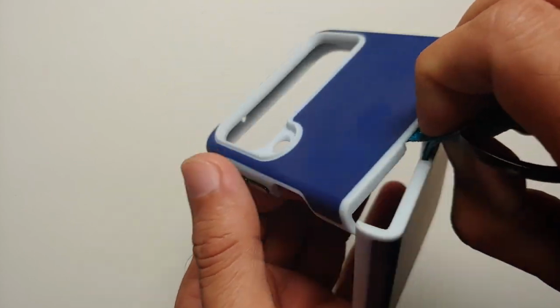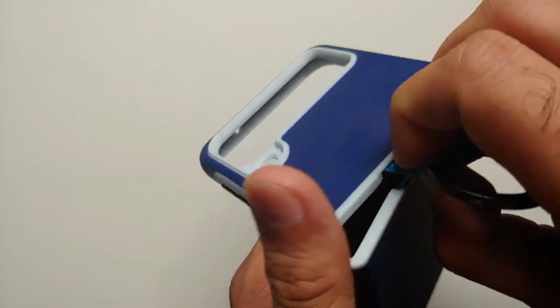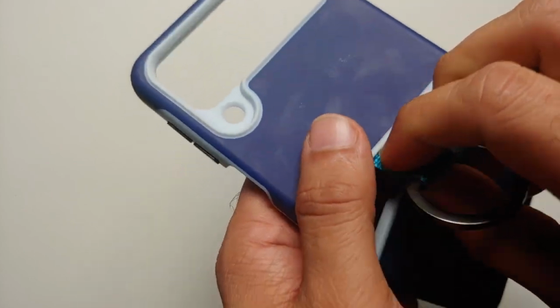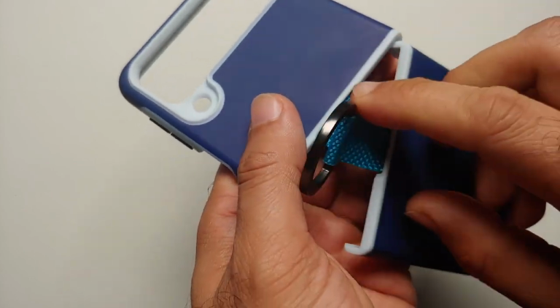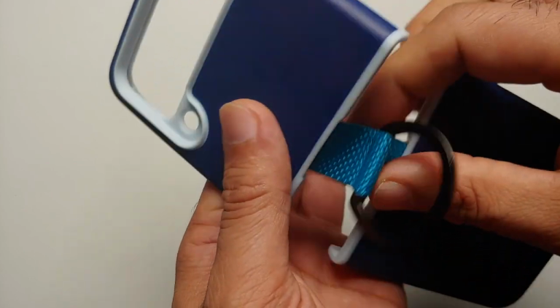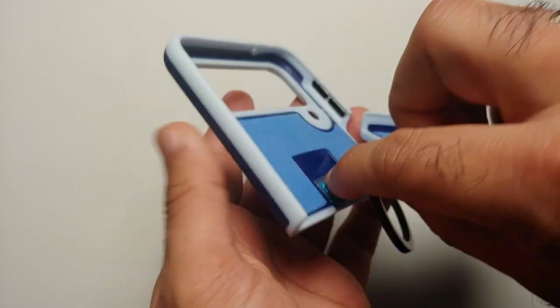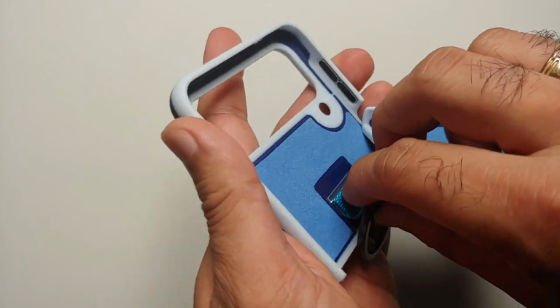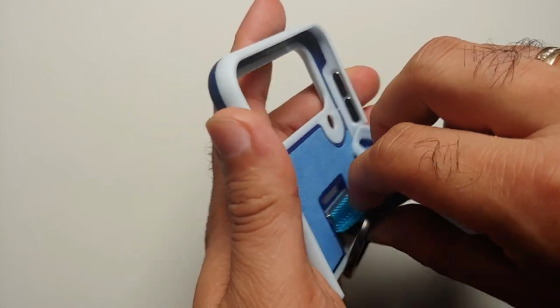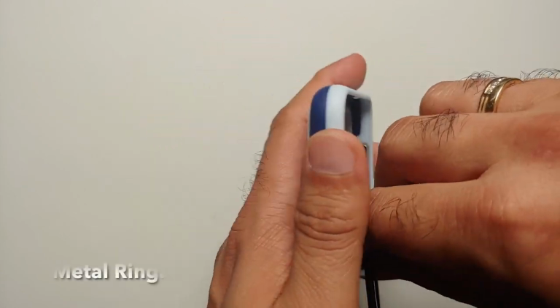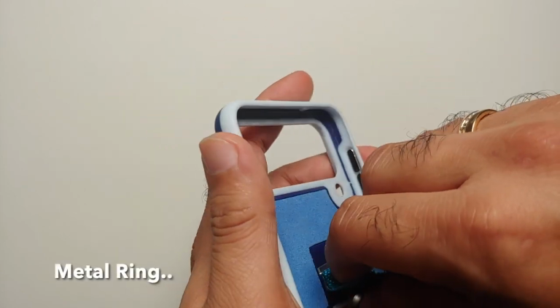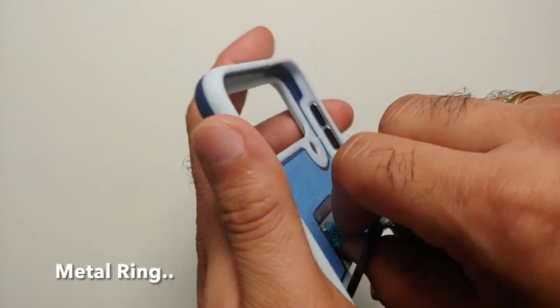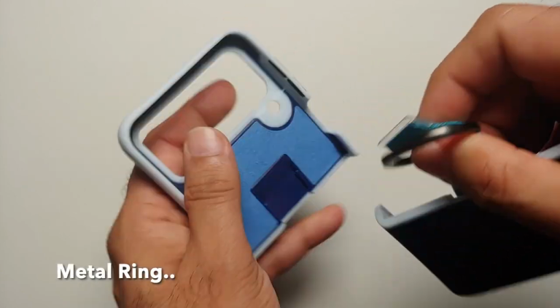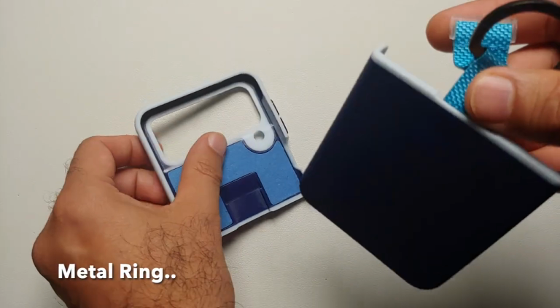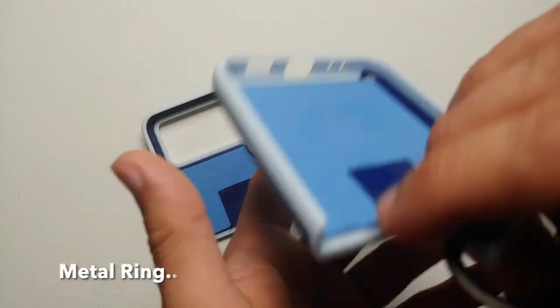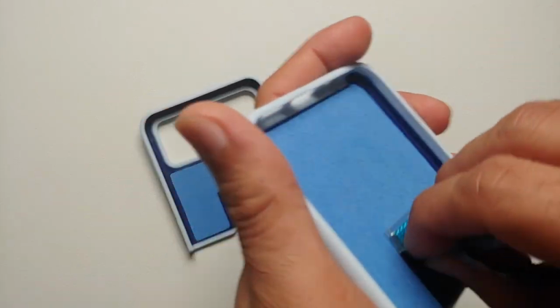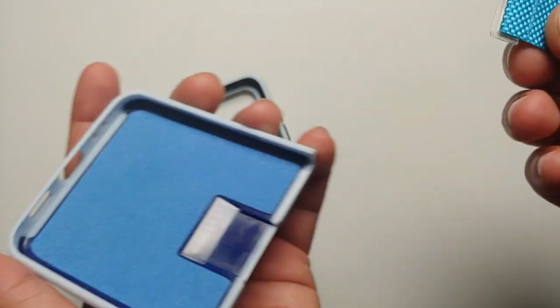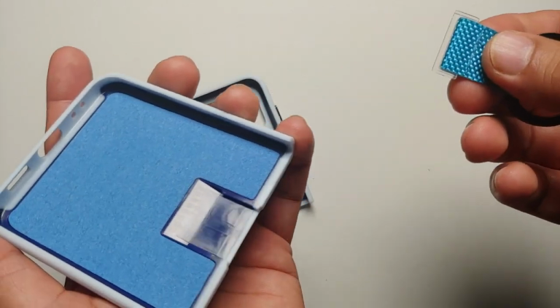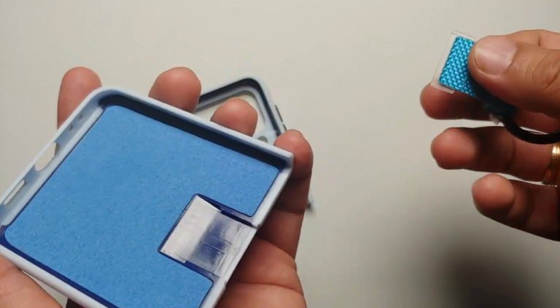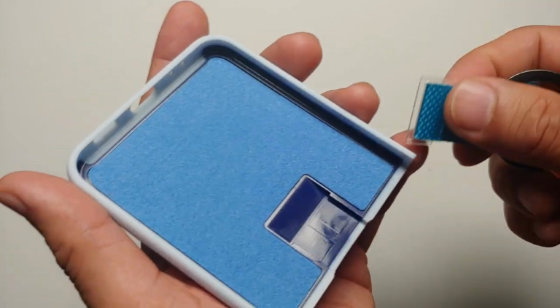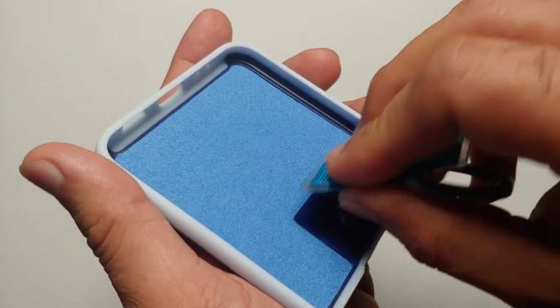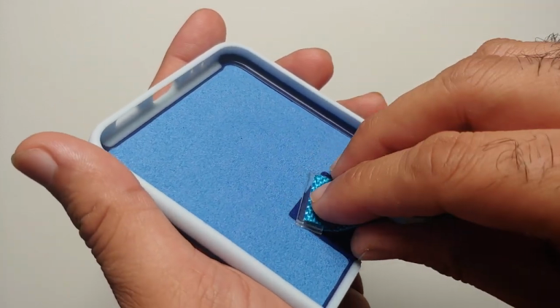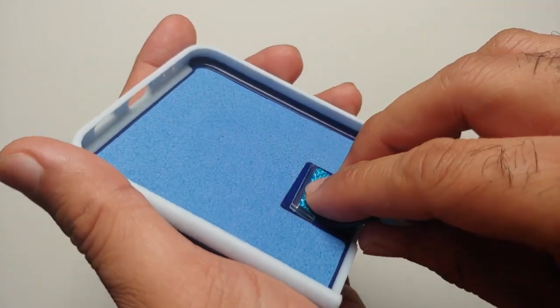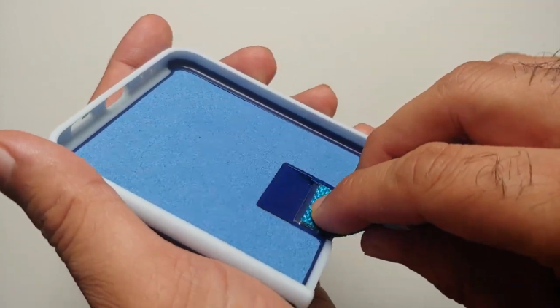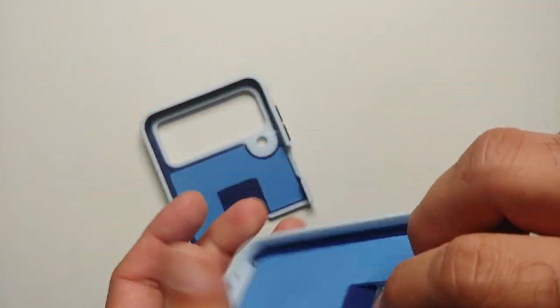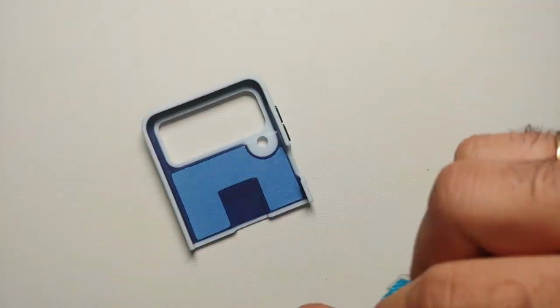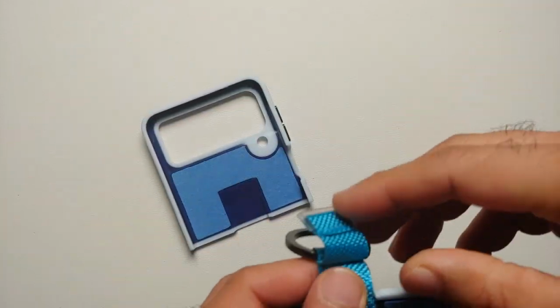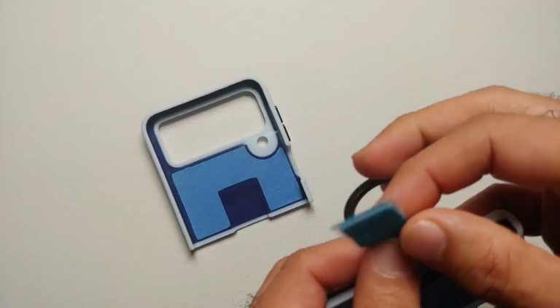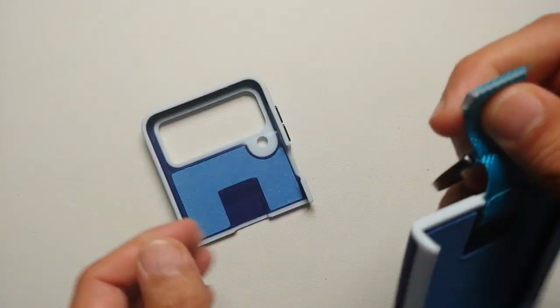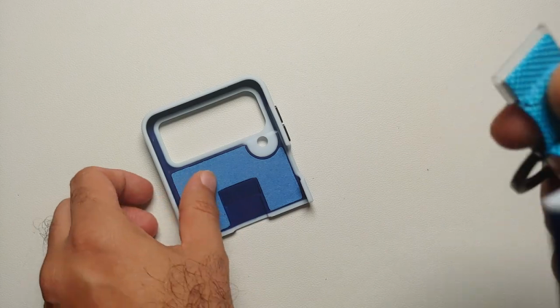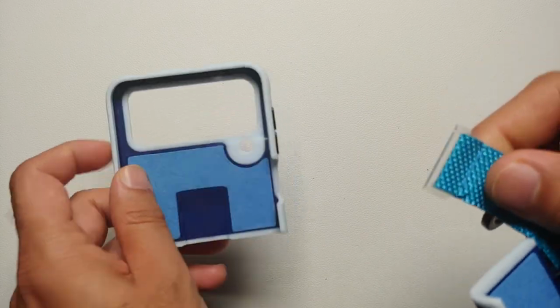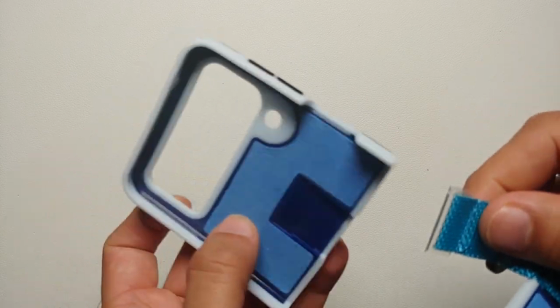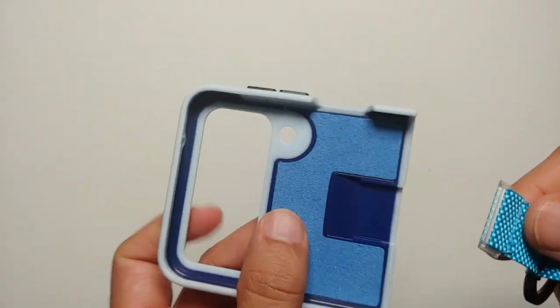You have a nylon strap with a ring attached to it. You can take out this ring if you want to use the case without it, however I do recommend keeping it on for reasons I will tell you later in this video.